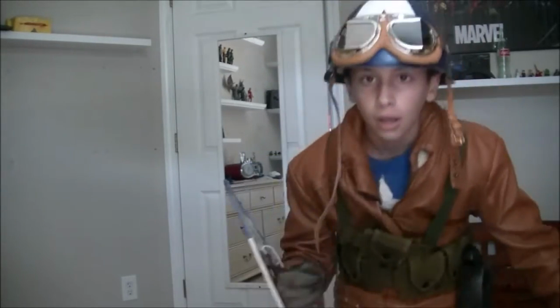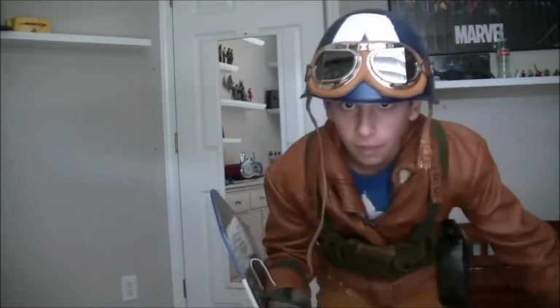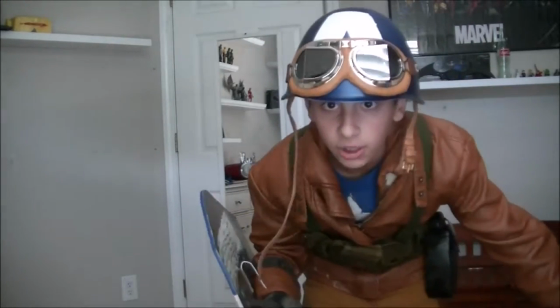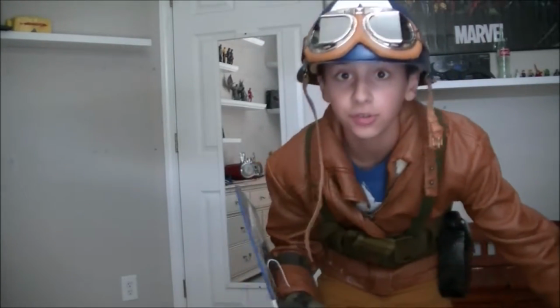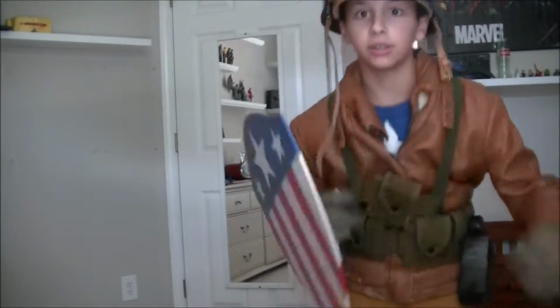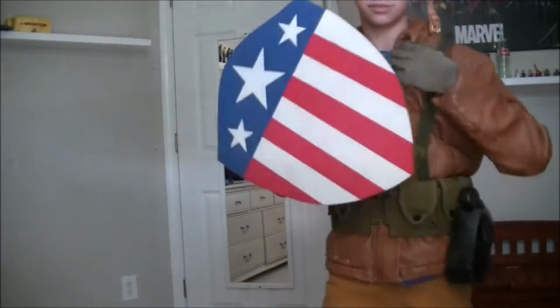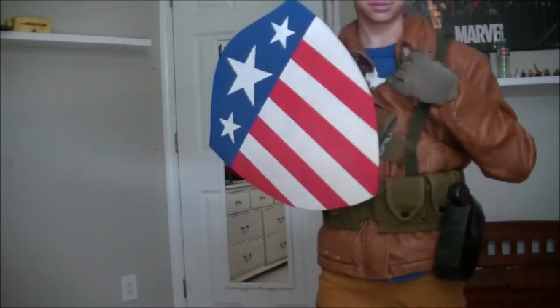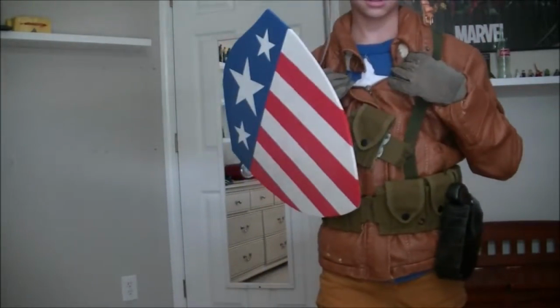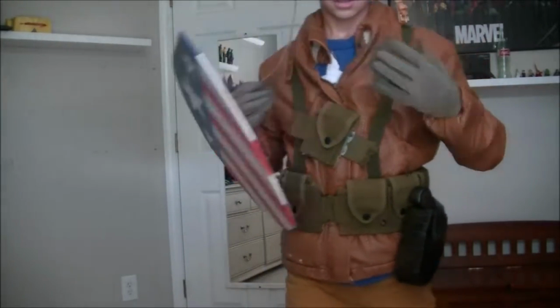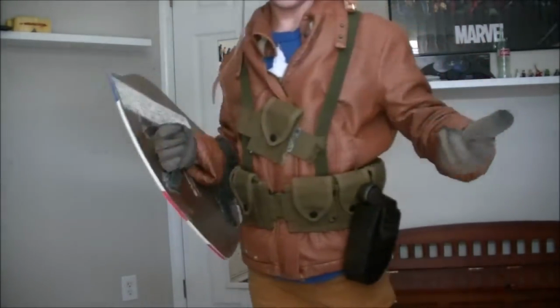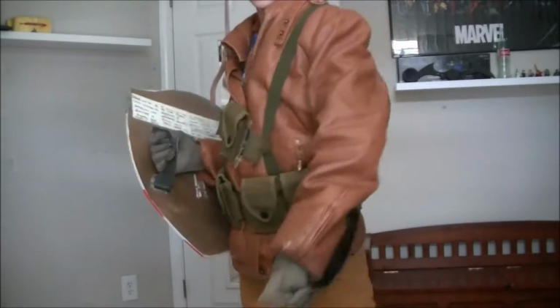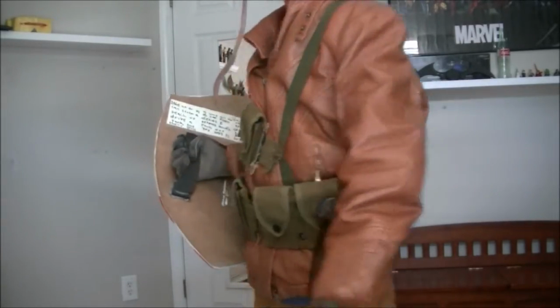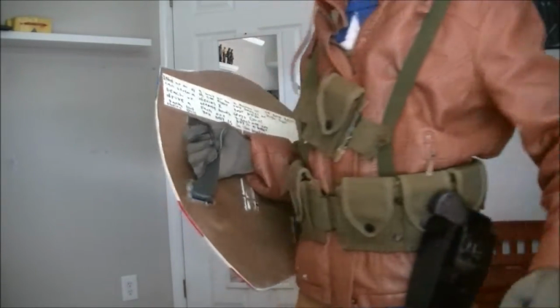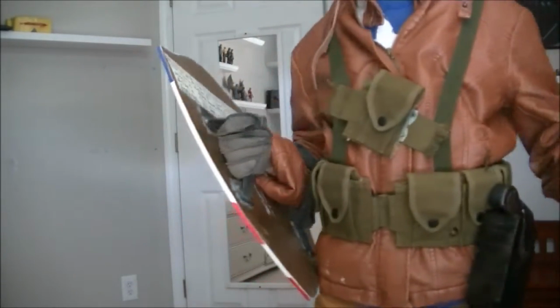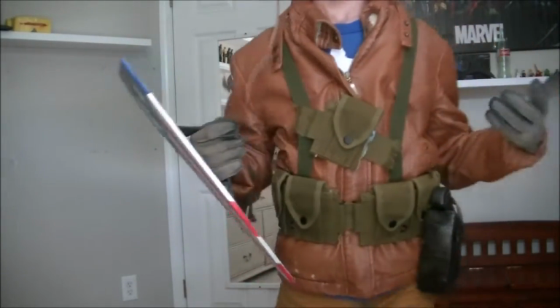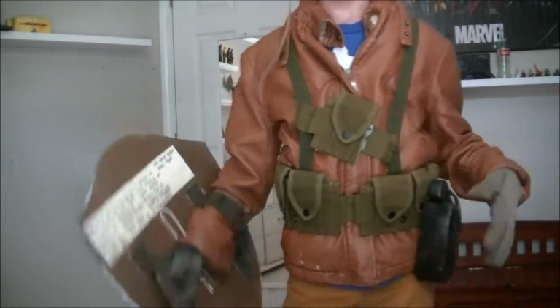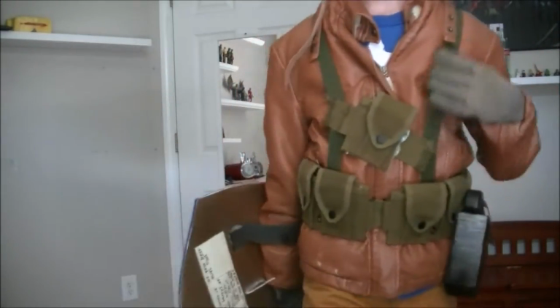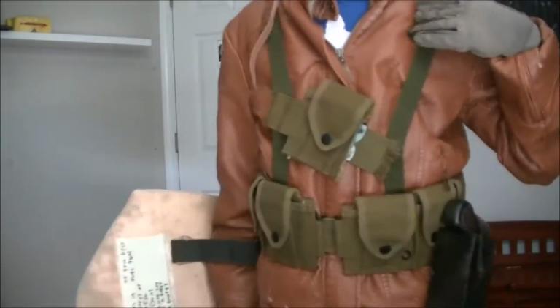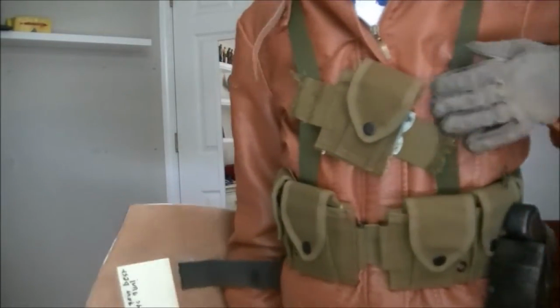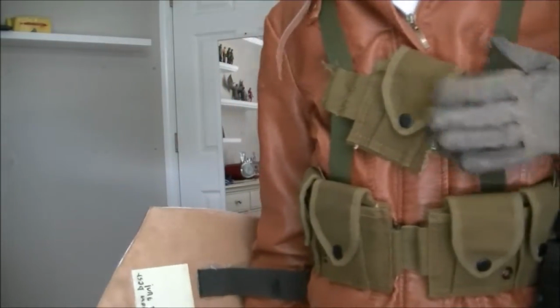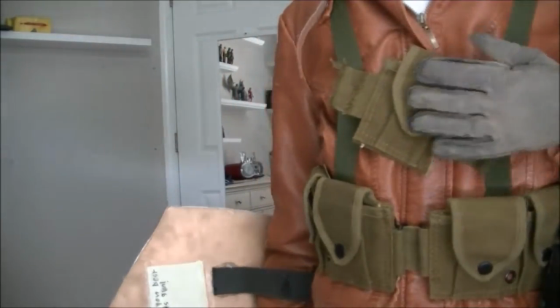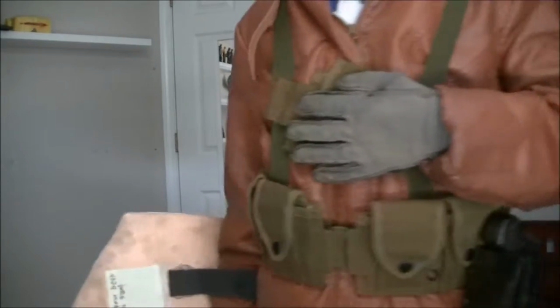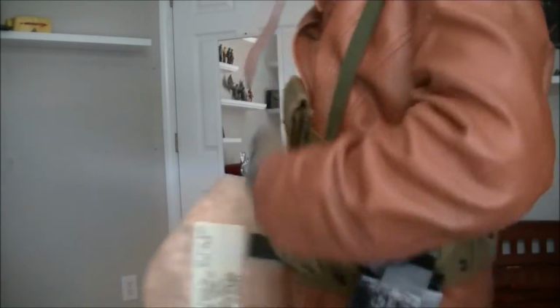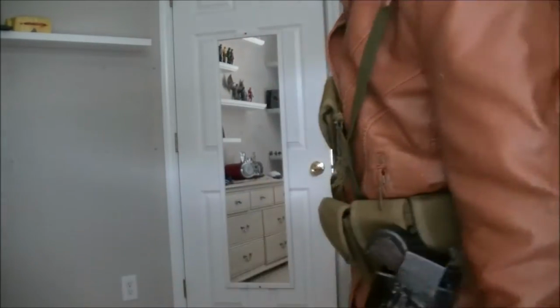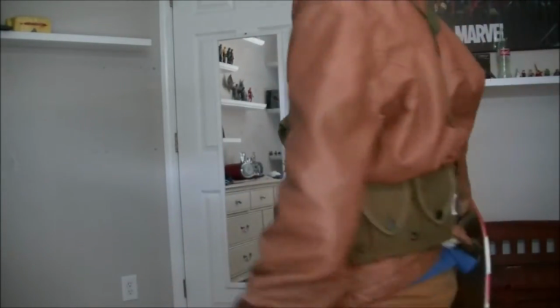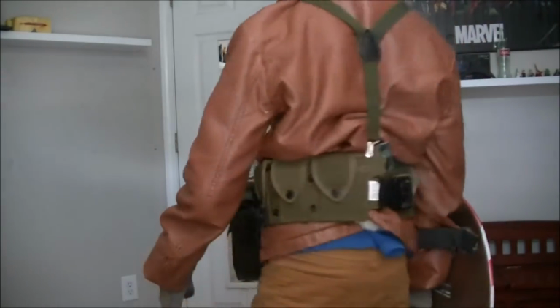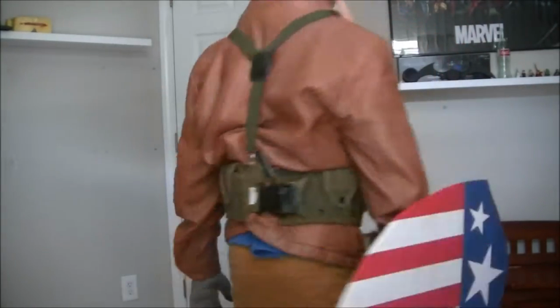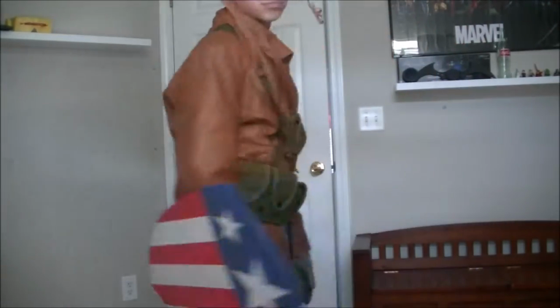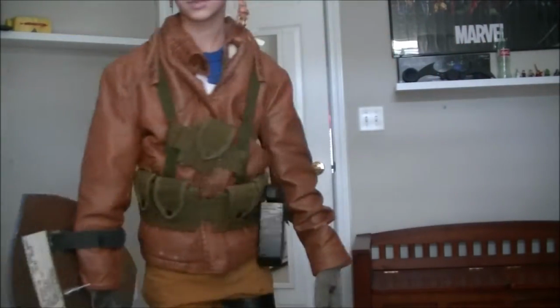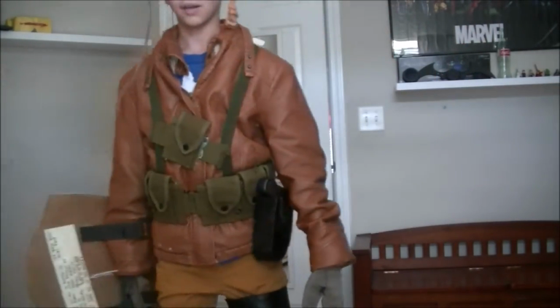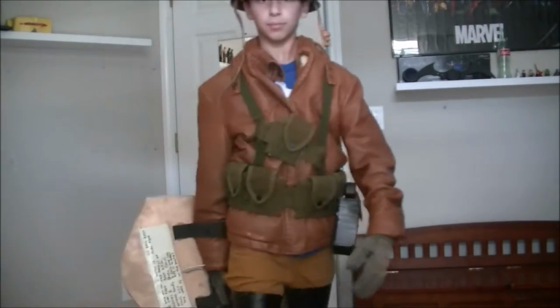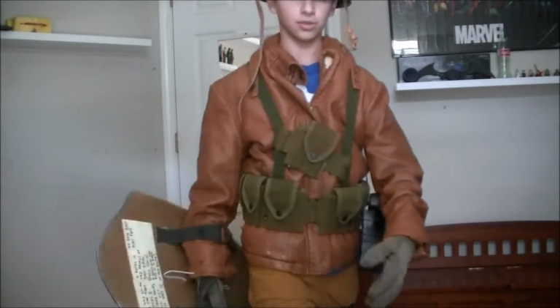The helmet, you've seen. The jacket, it's just all combed together — the overalls, I mean the suspenders.